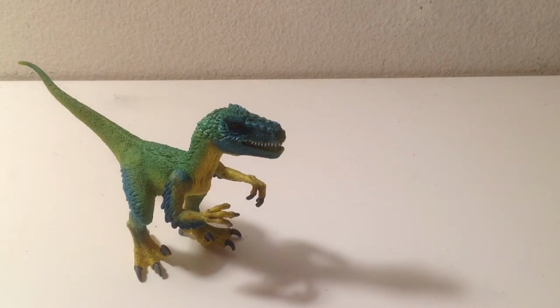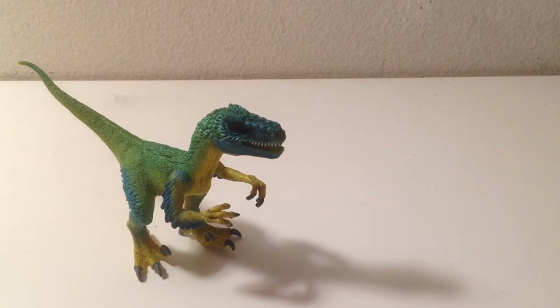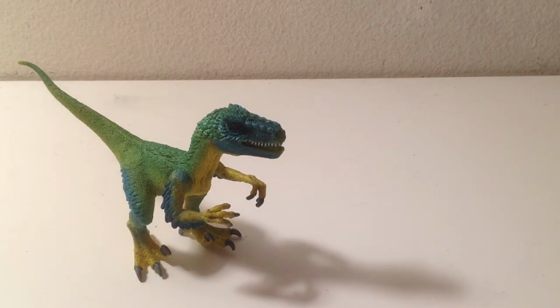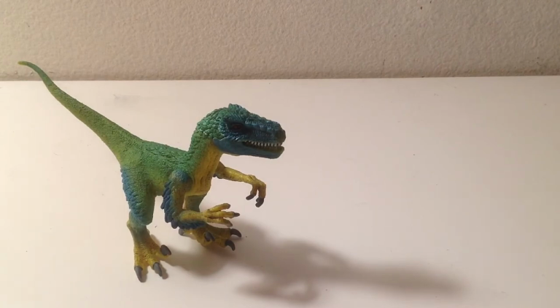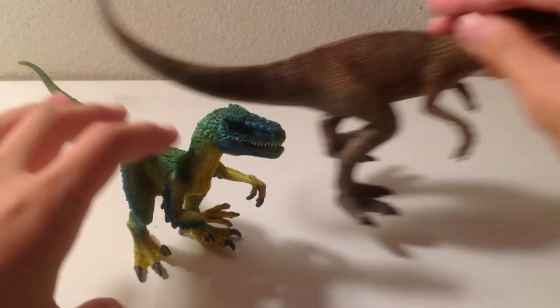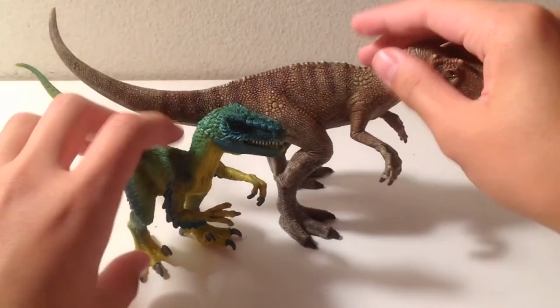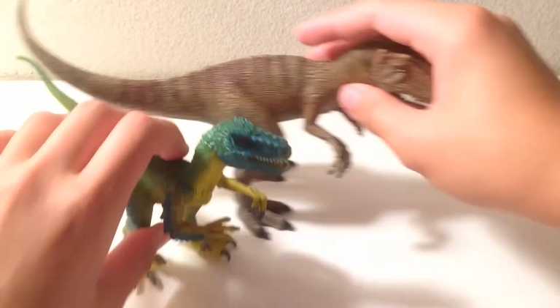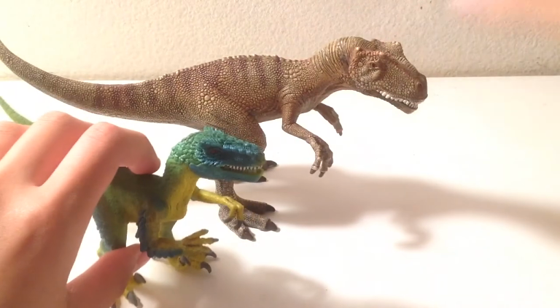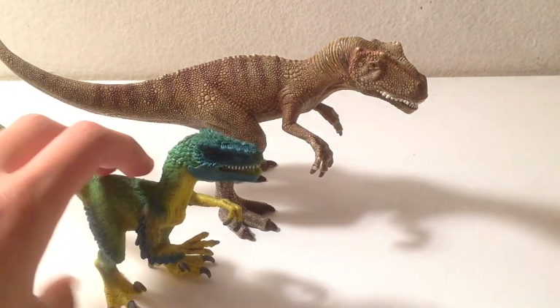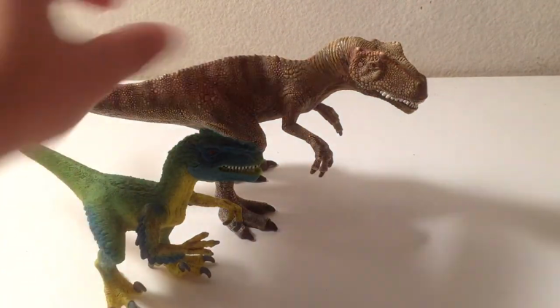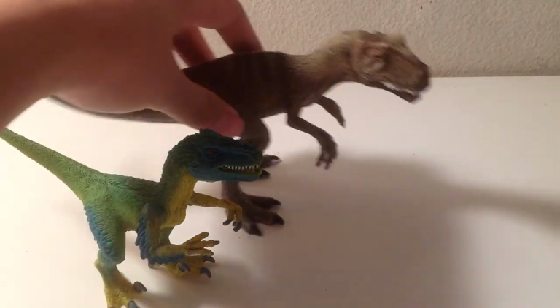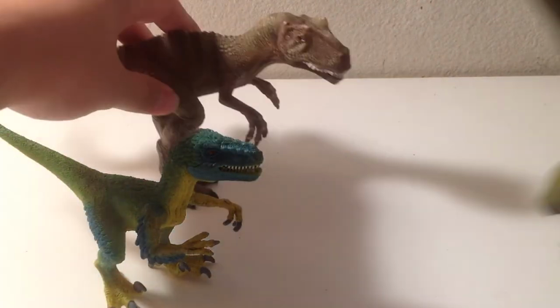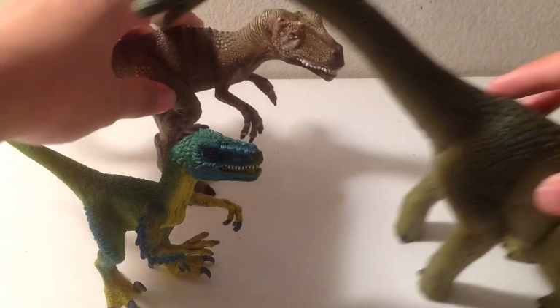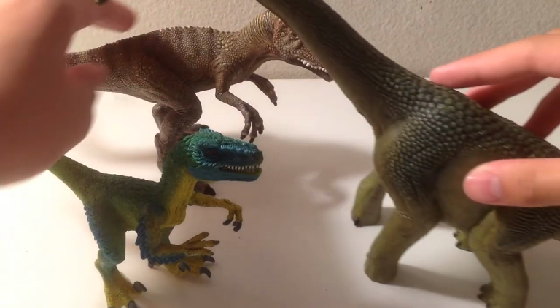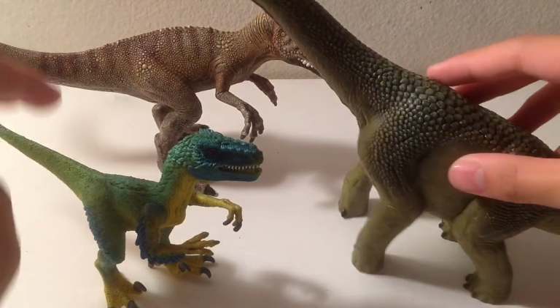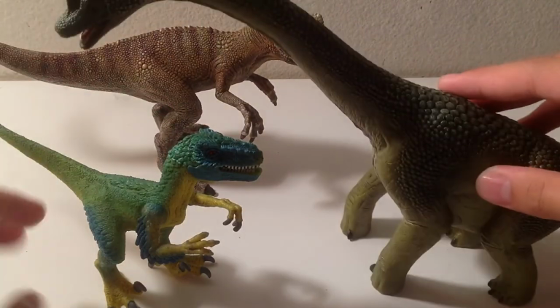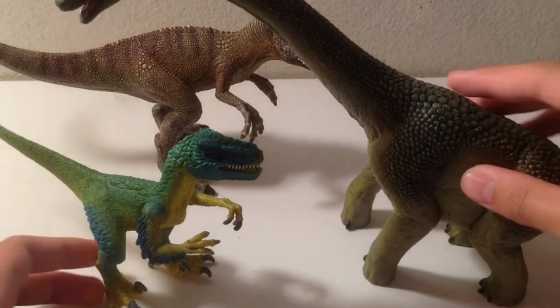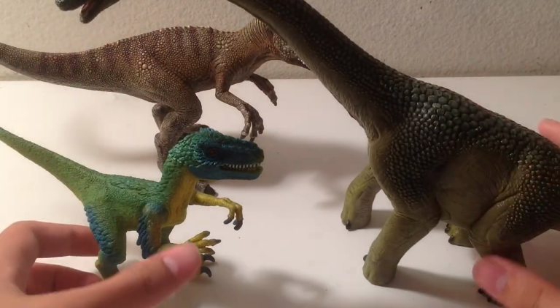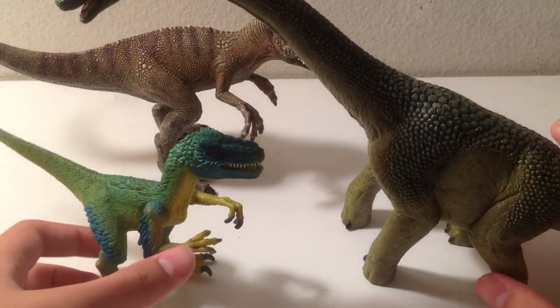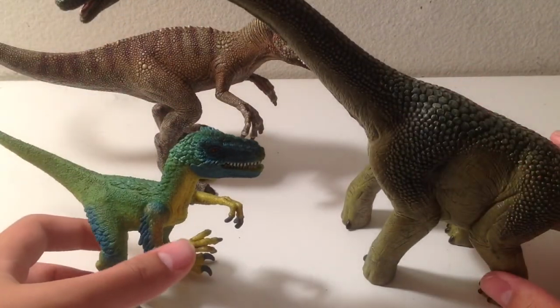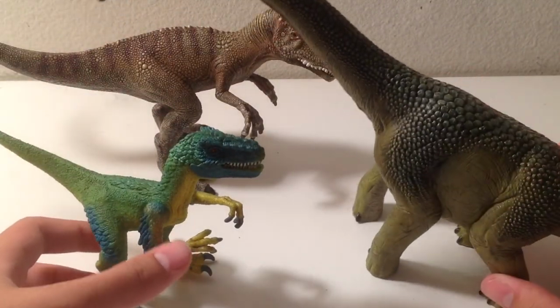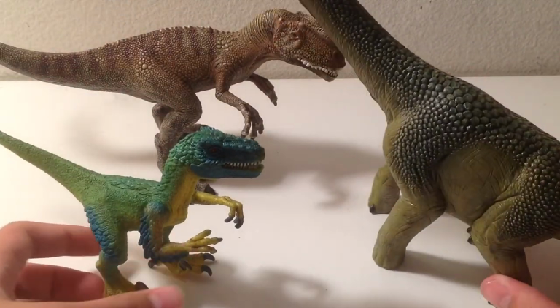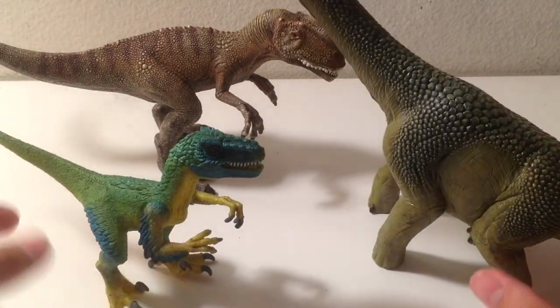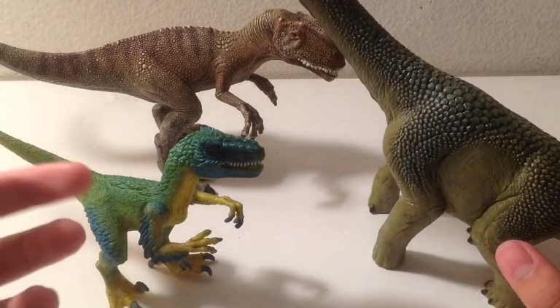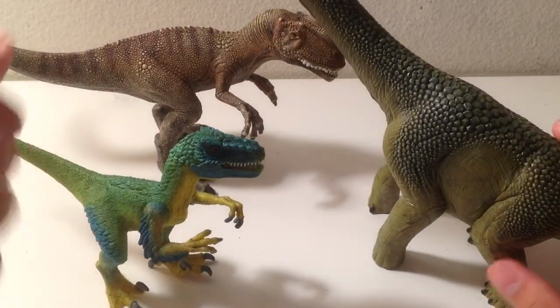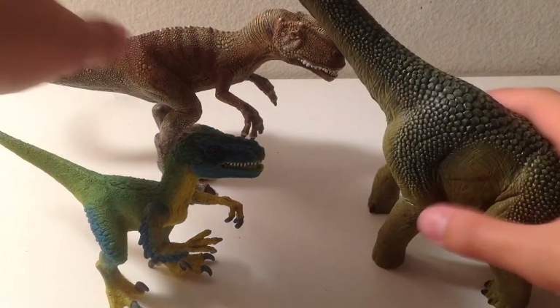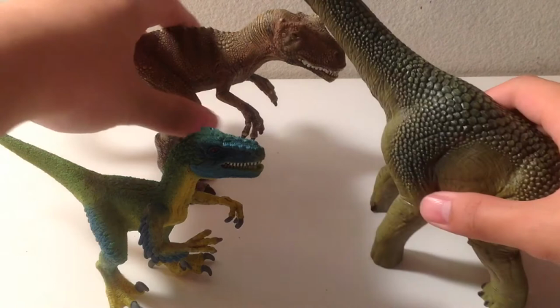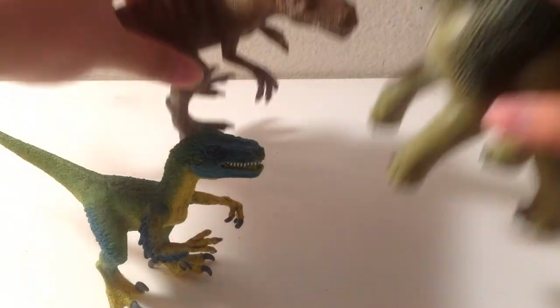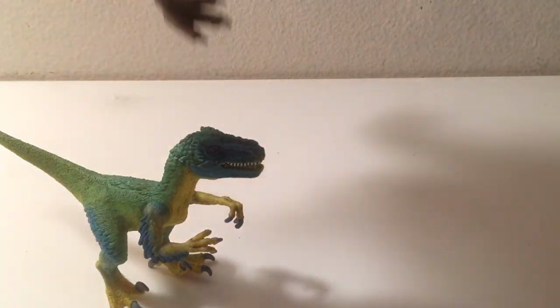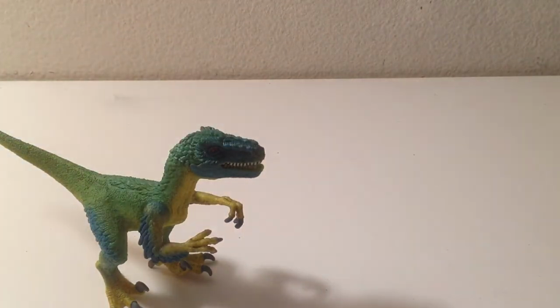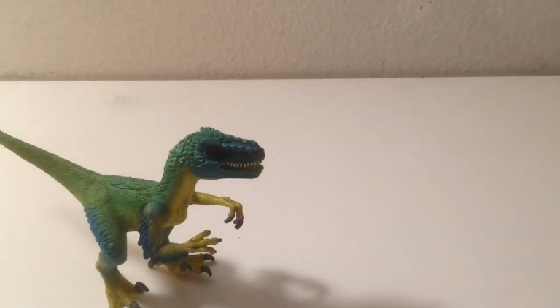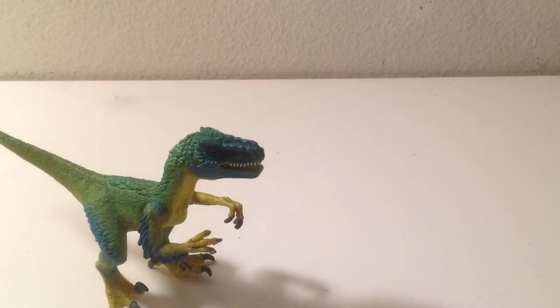A few more comparisons — the two other Conquering the Earth figures: Allosaurus and Brachiosaurus. Not in scale at all, but they all go well with each other because they're all Schleich figures and their paint jobs match well.